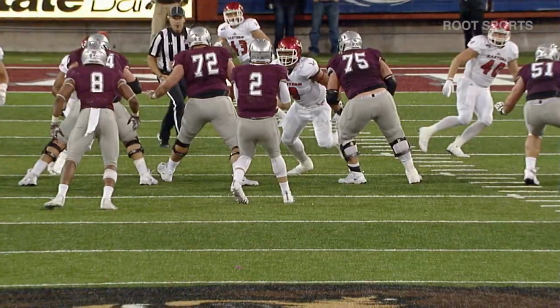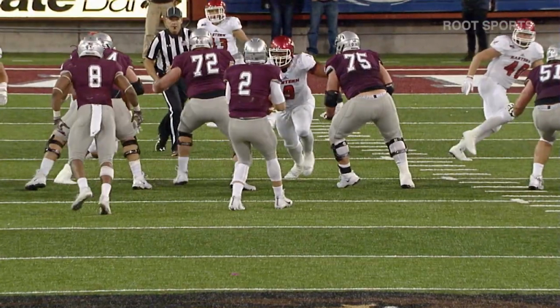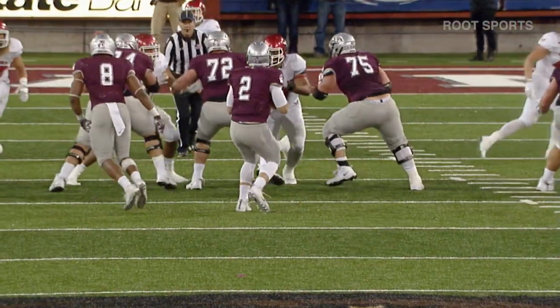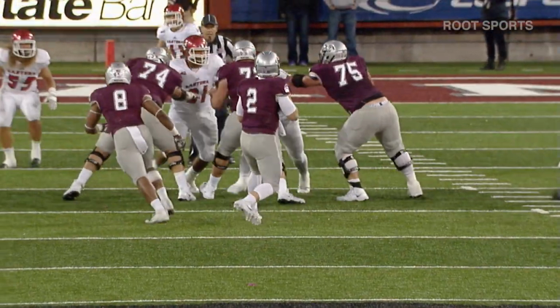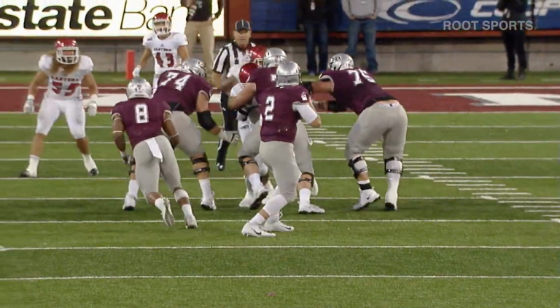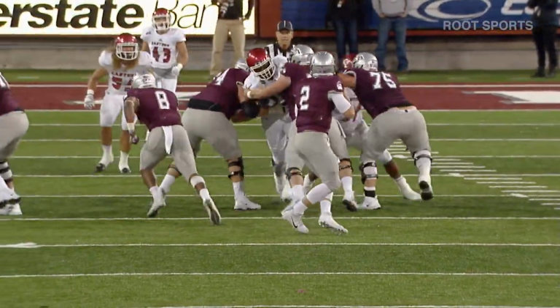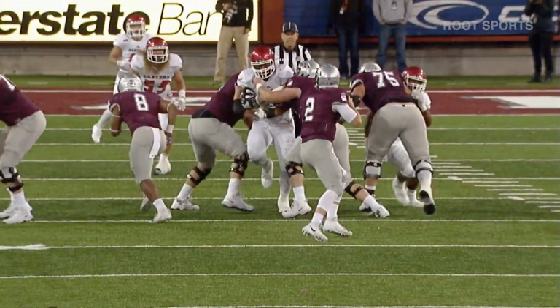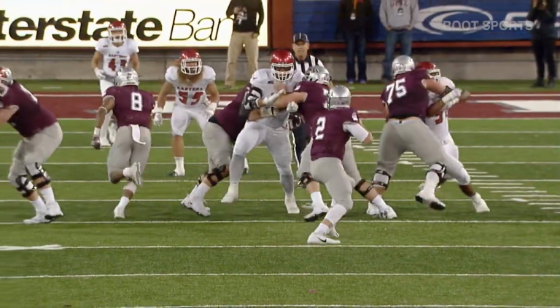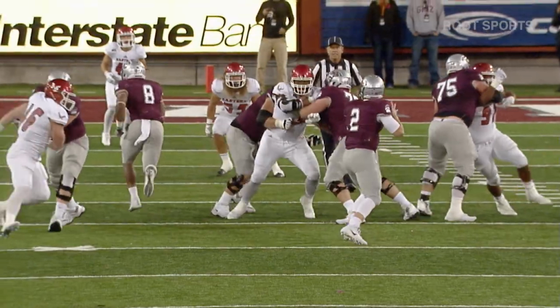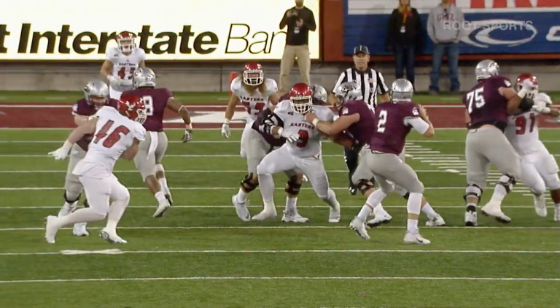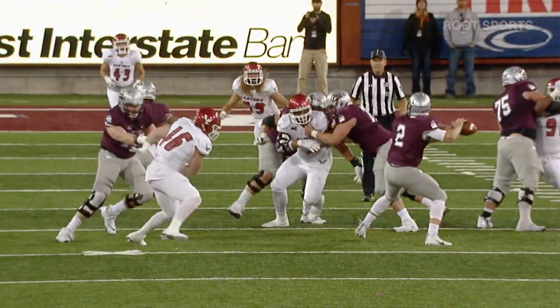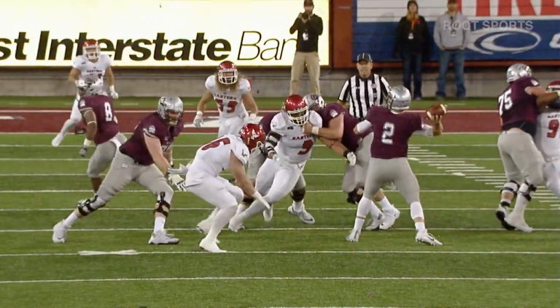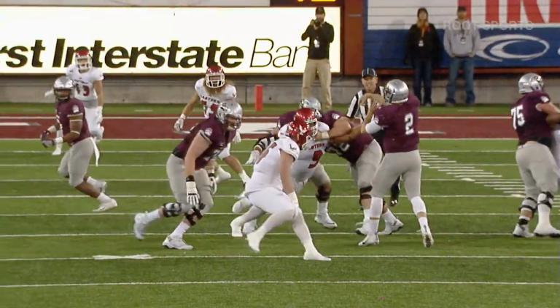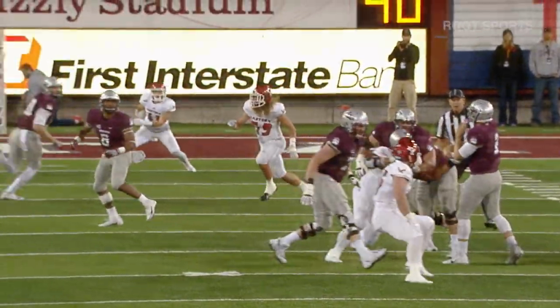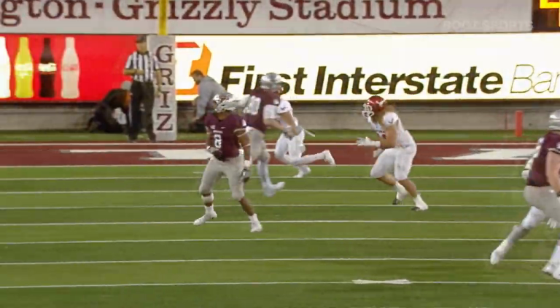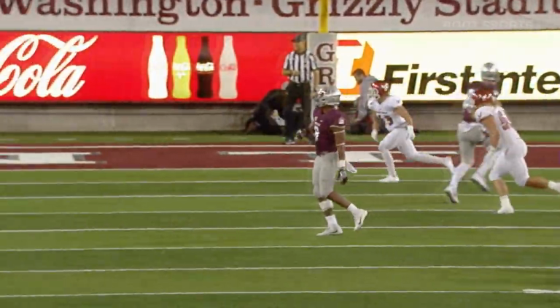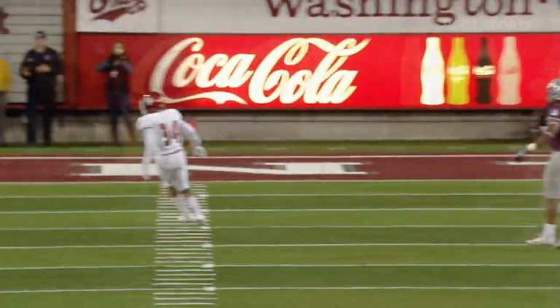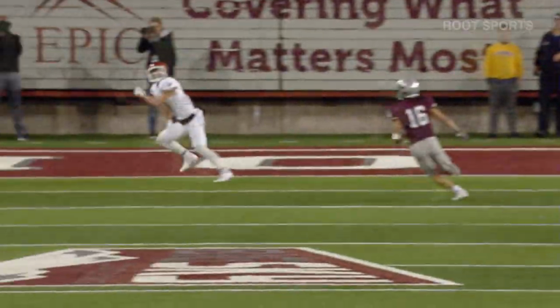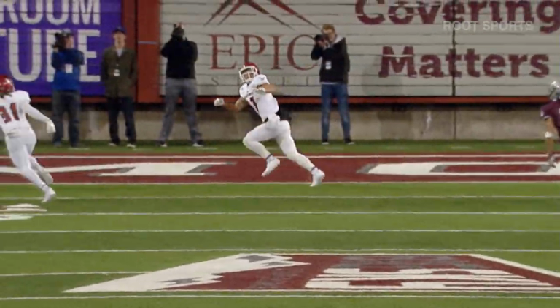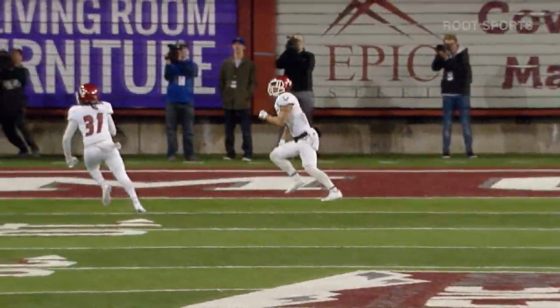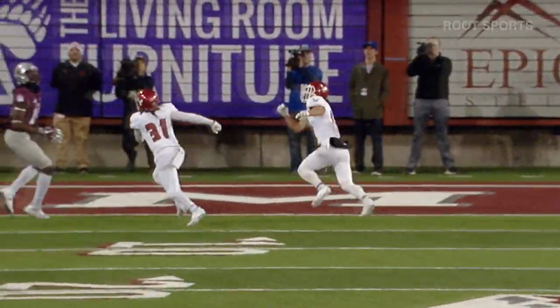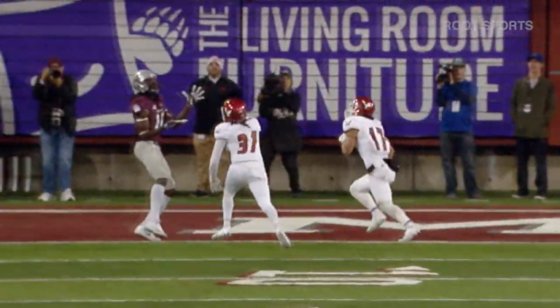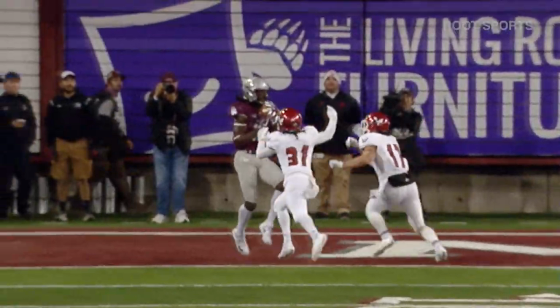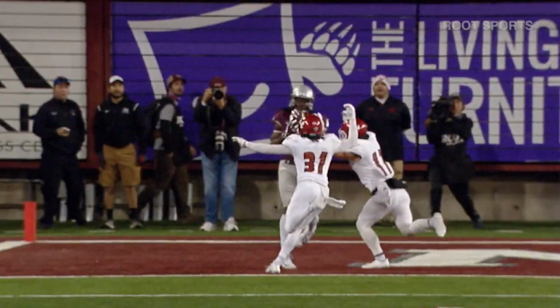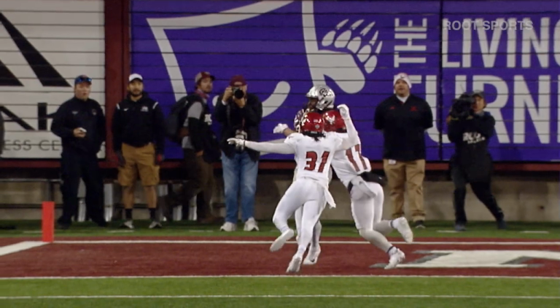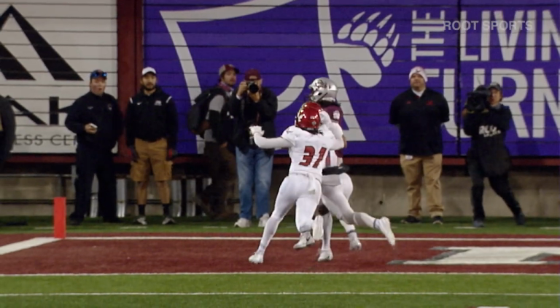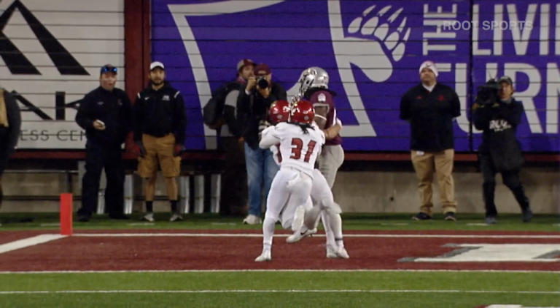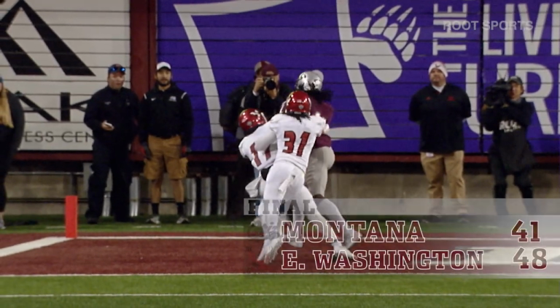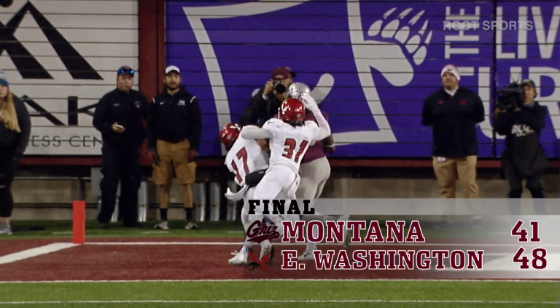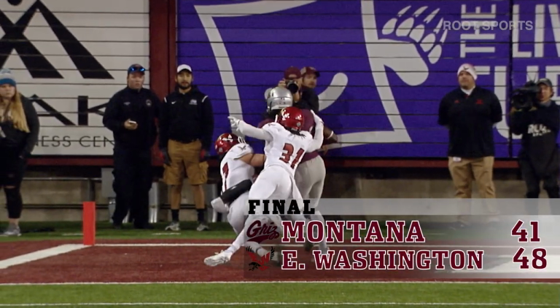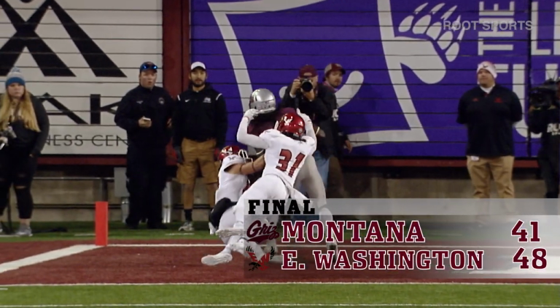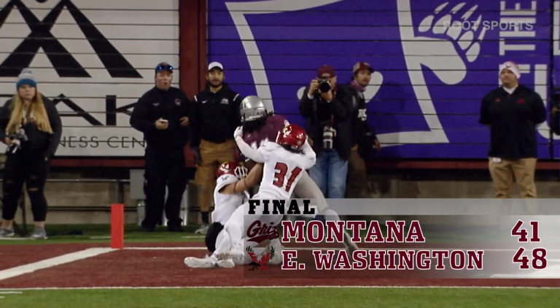Second down and 10 at the 26 for Jensen. Great drop back, looking for the end zone. Deep for Sammy, and Kim pulls it in. Touchdown, Montana.